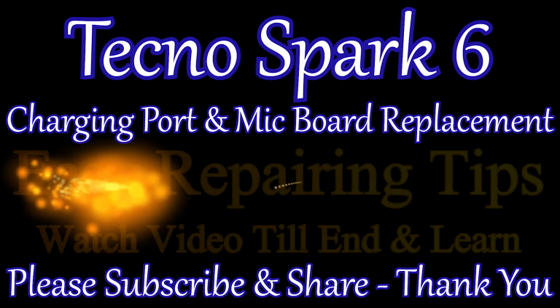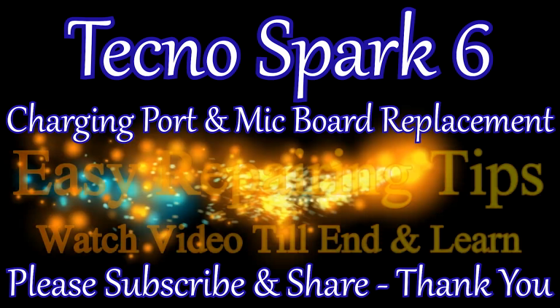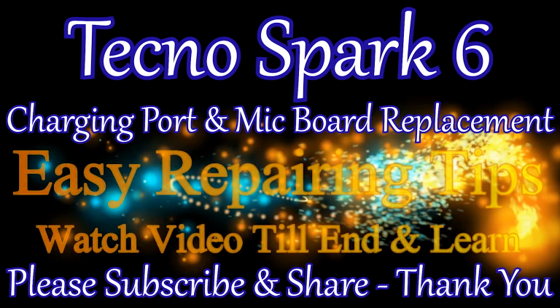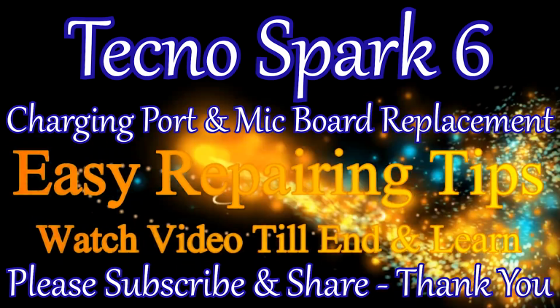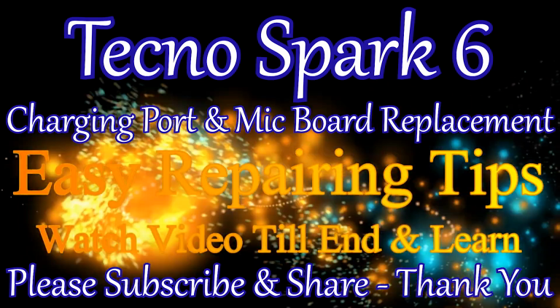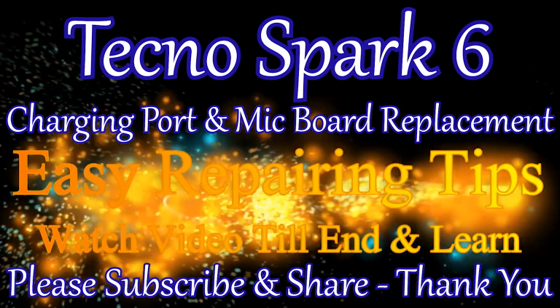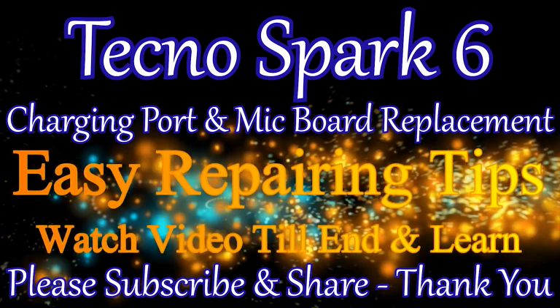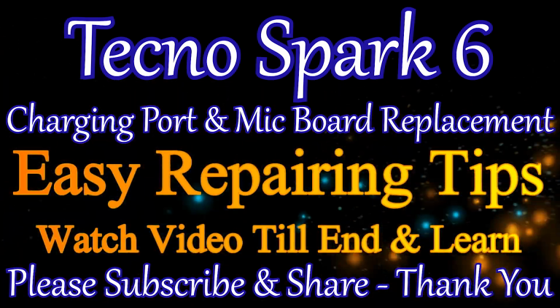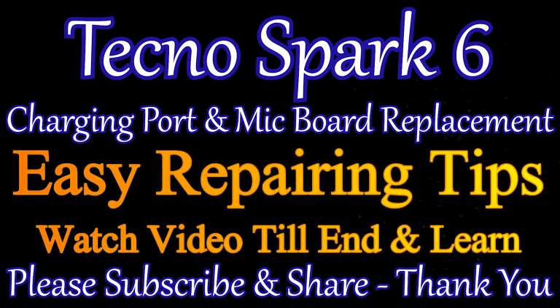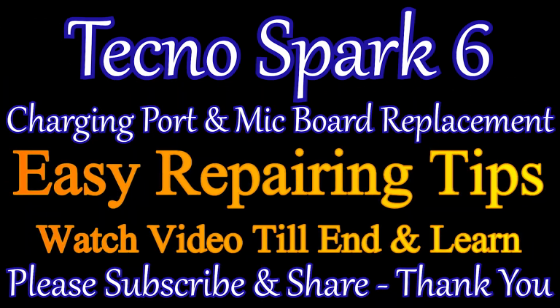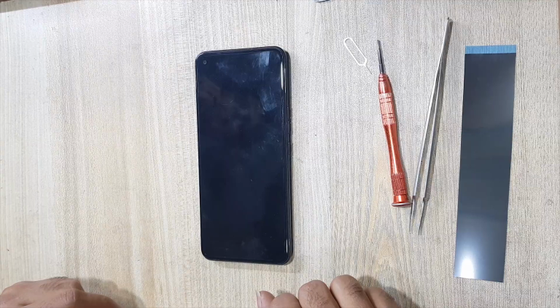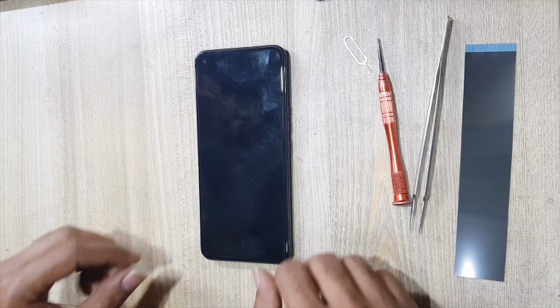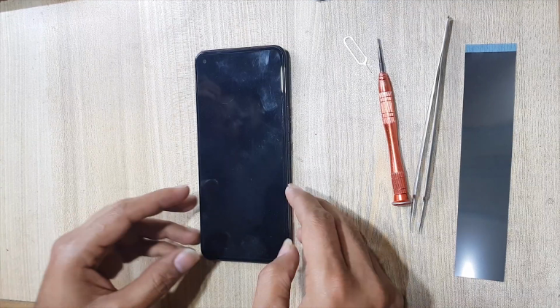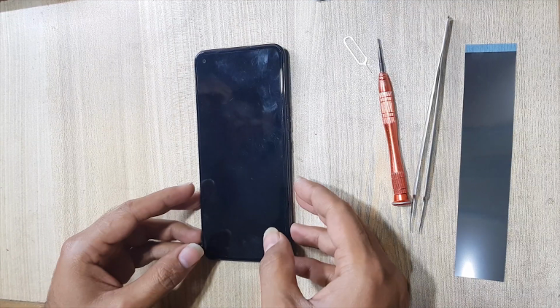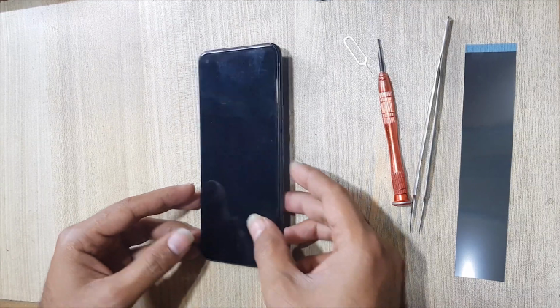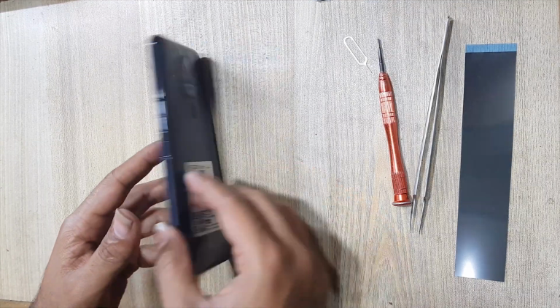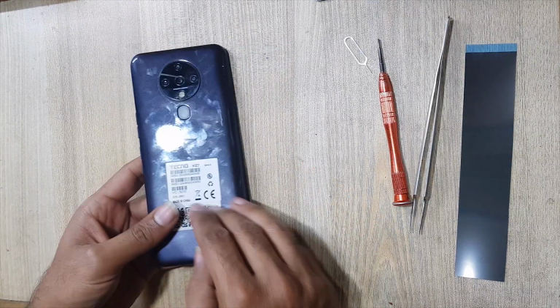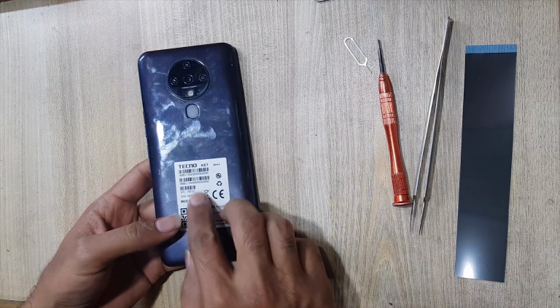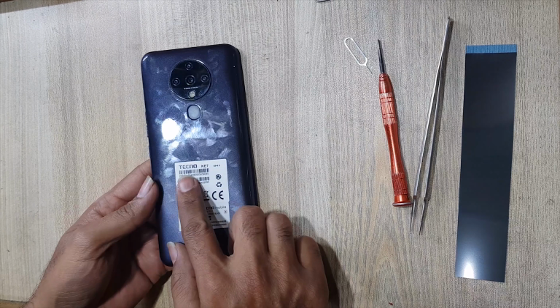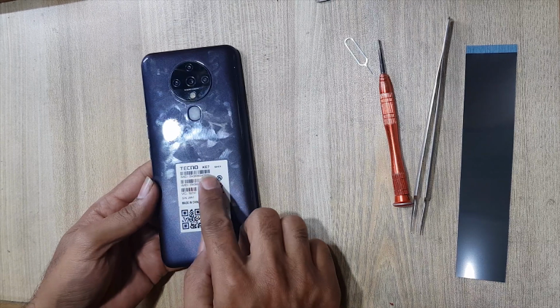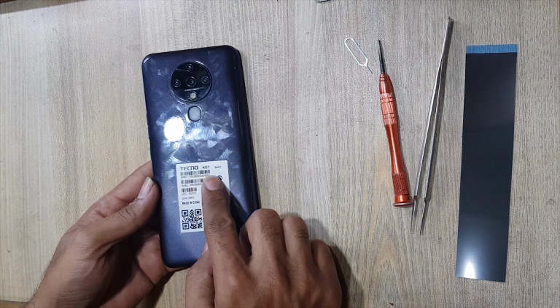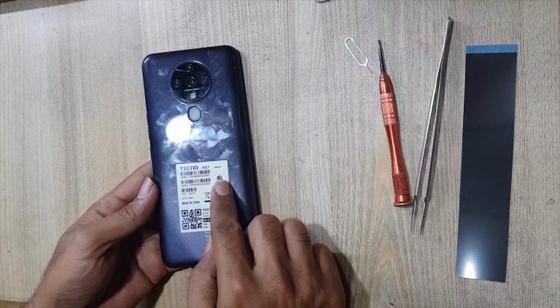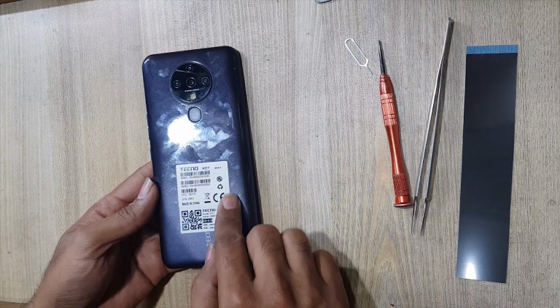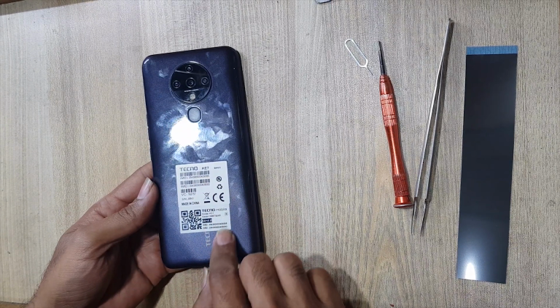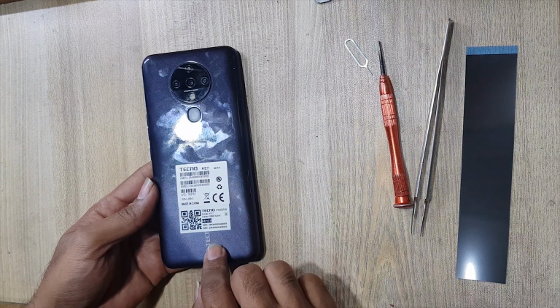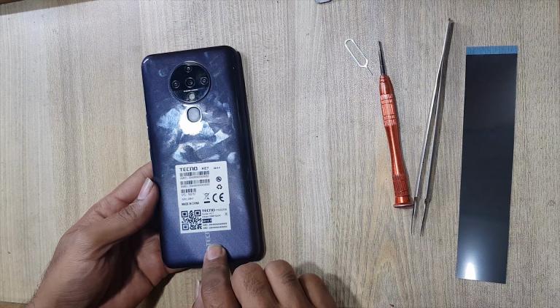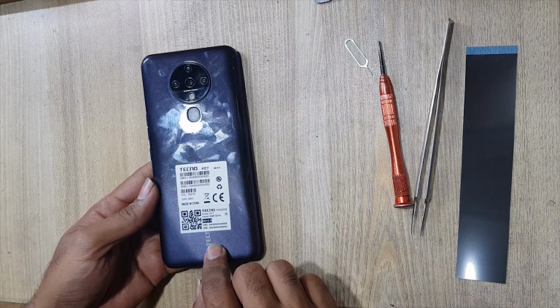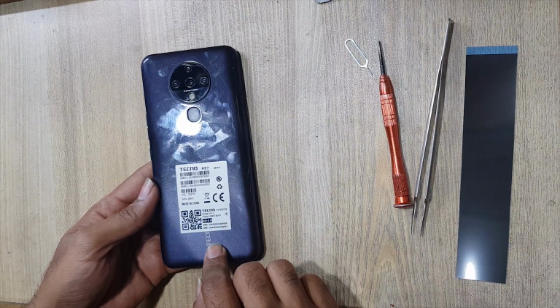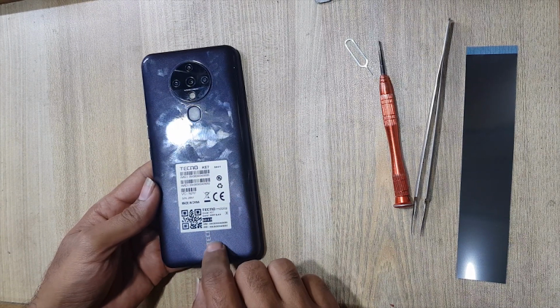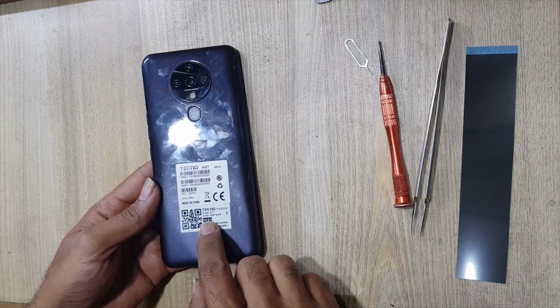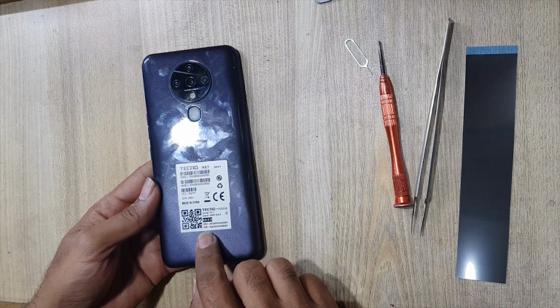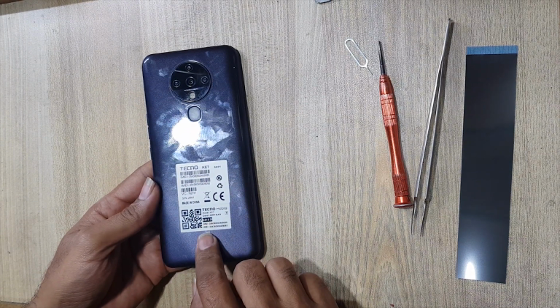Welcome guys. Today we will look at the solution of the charging problem. We will replace the charging port and mic sub board. This is the Techno Spark 6 model.